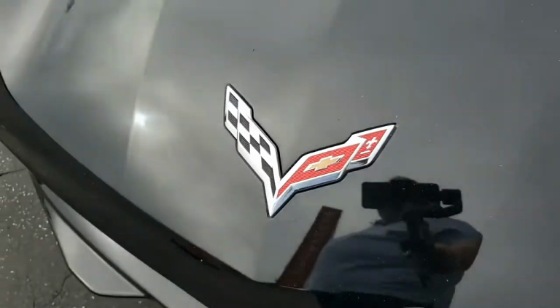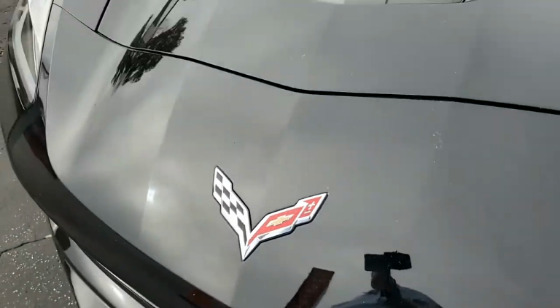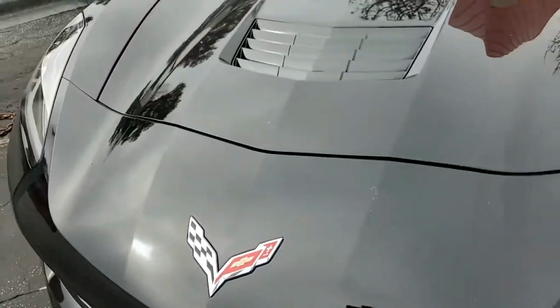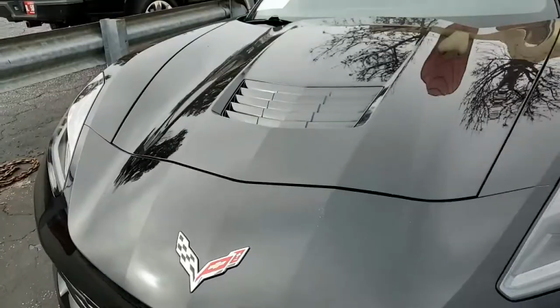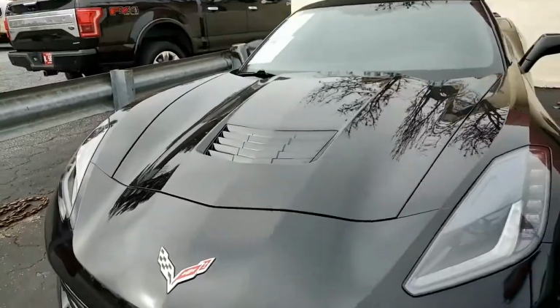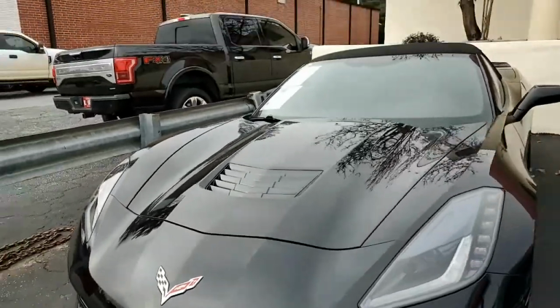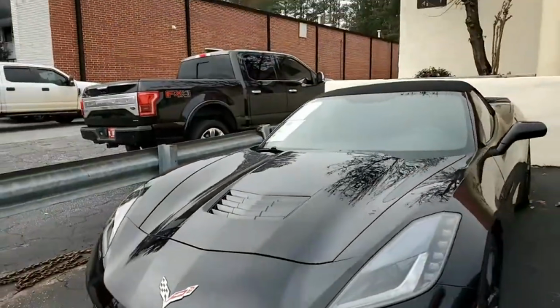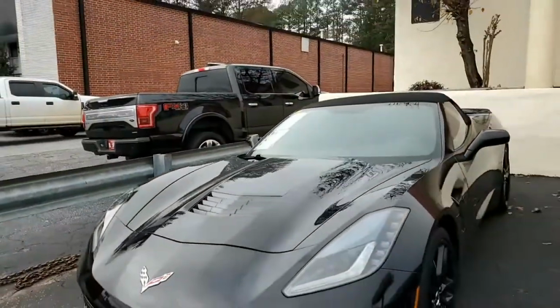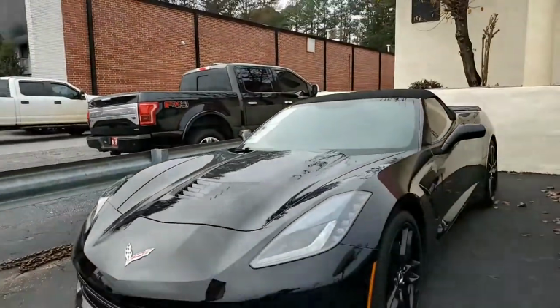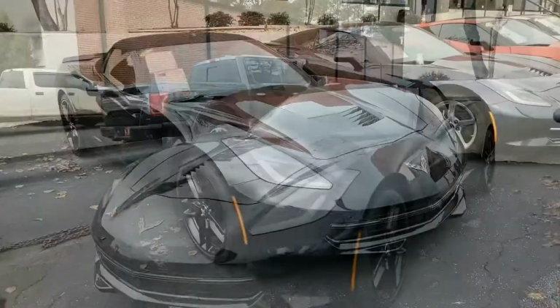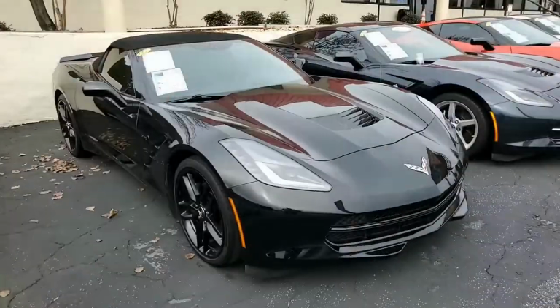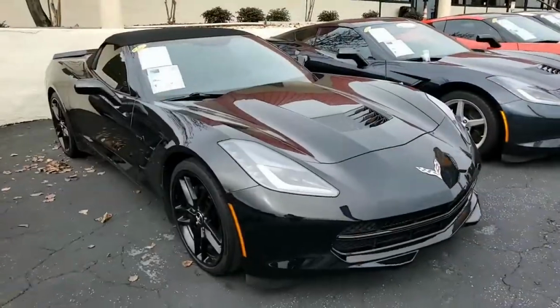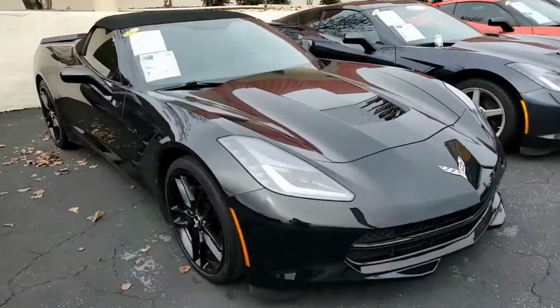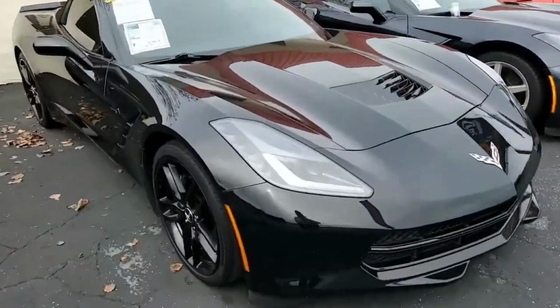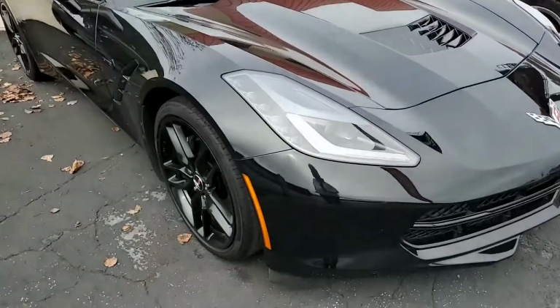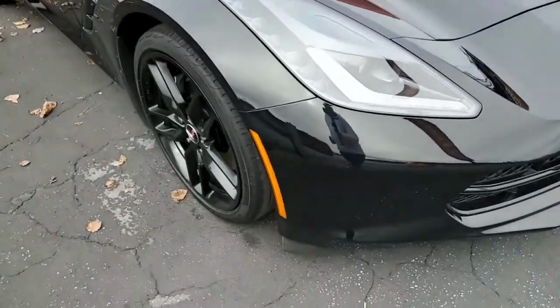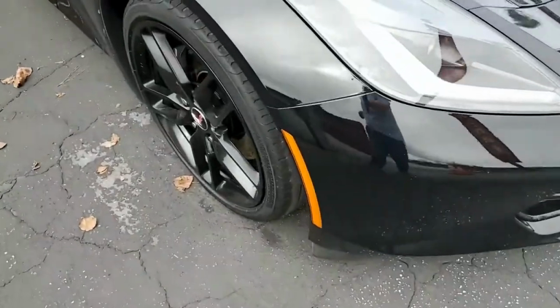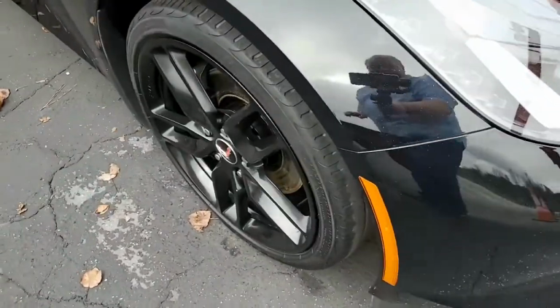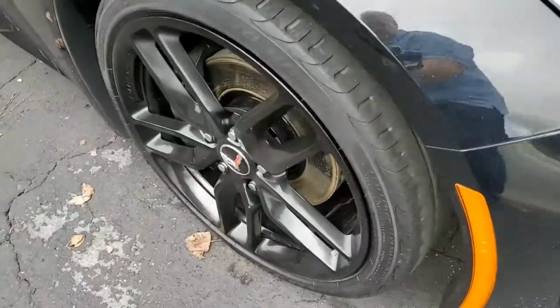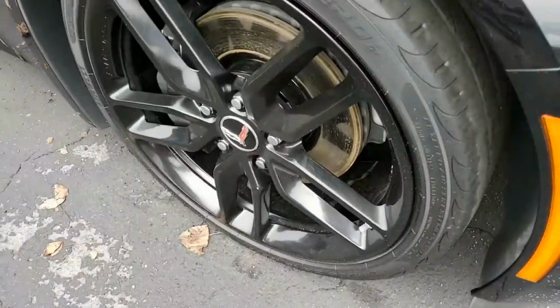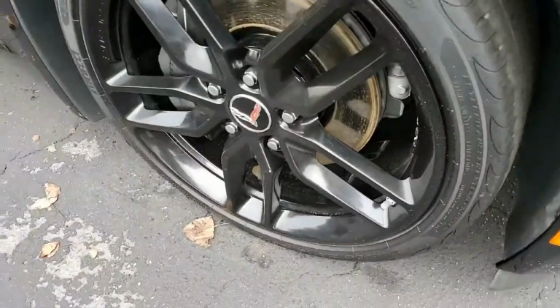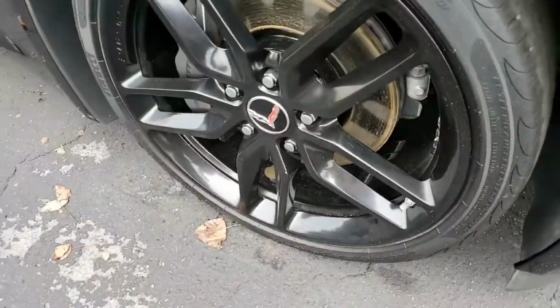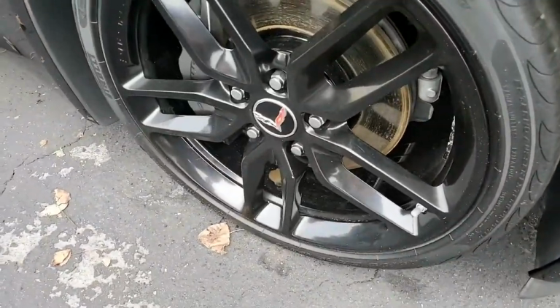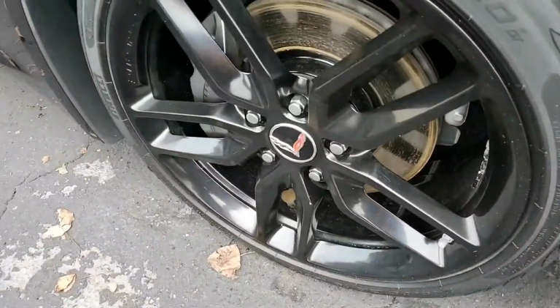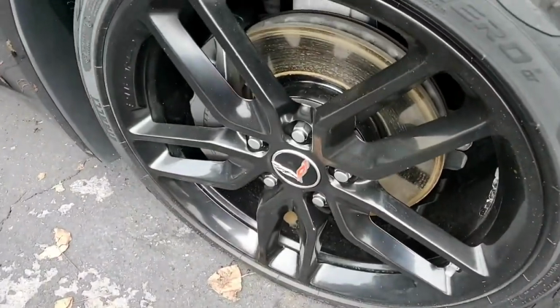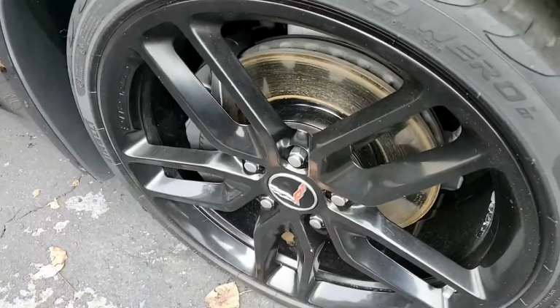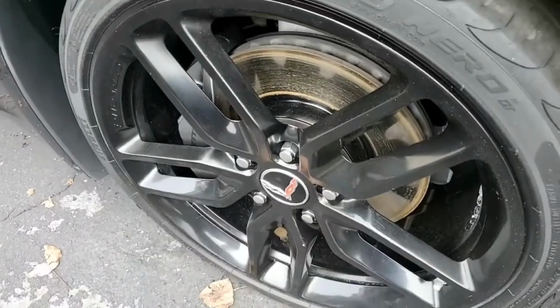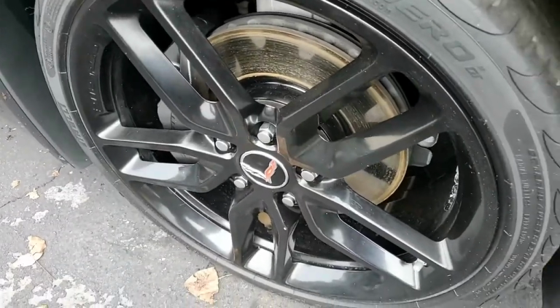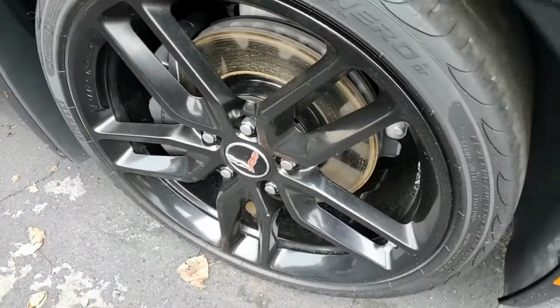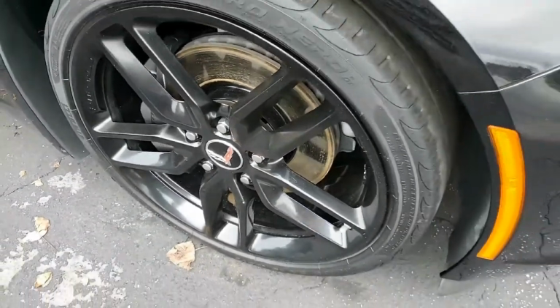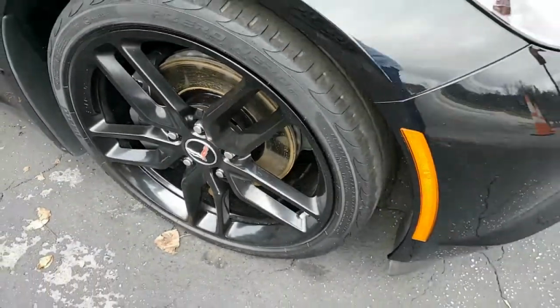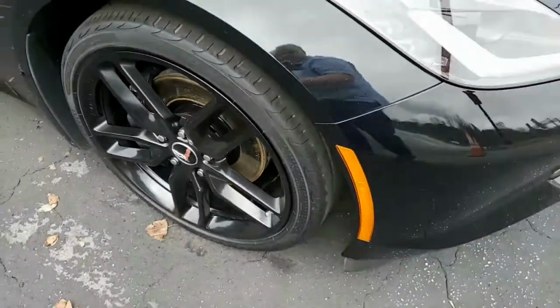The factory features include the Bose 9-Speaker AM FM XM MP3 USB Stereo with steering wheel controls and MyLink. It has the ZF1 Appearance Package, which includes the Z51 wheels and tires and the Z51 rear spoiler.